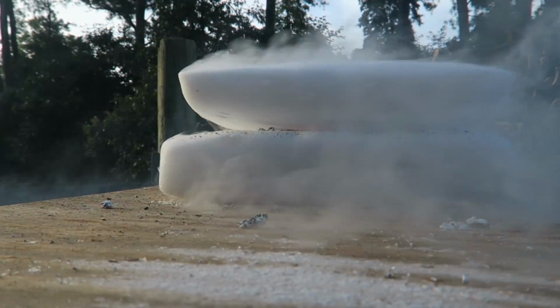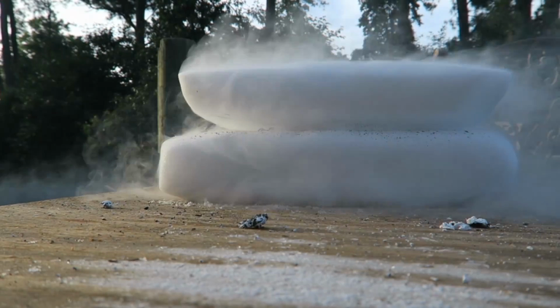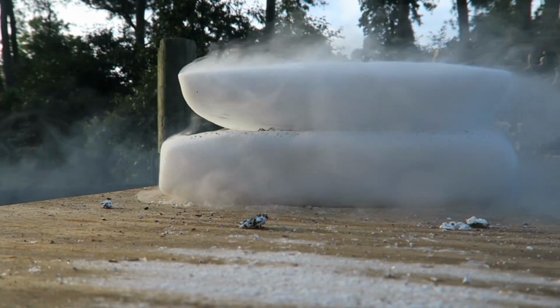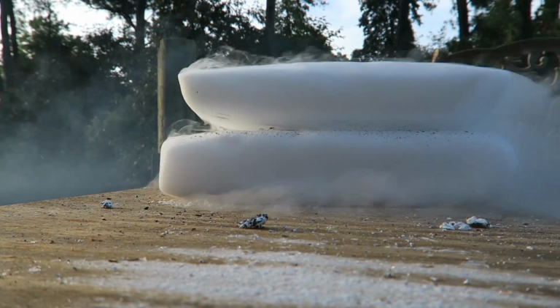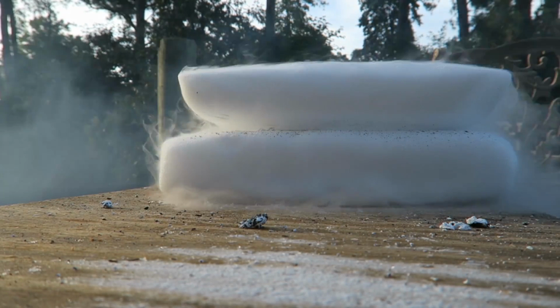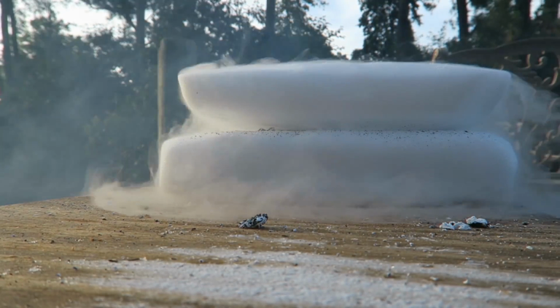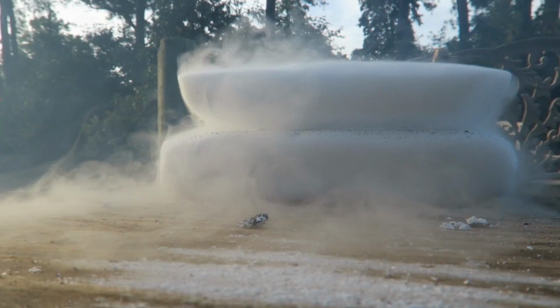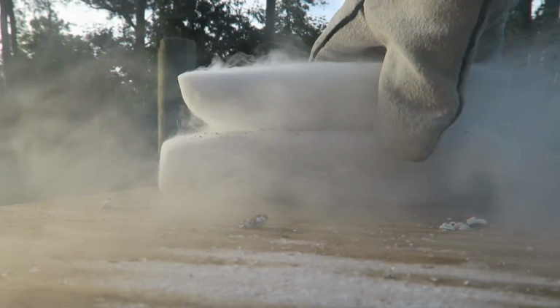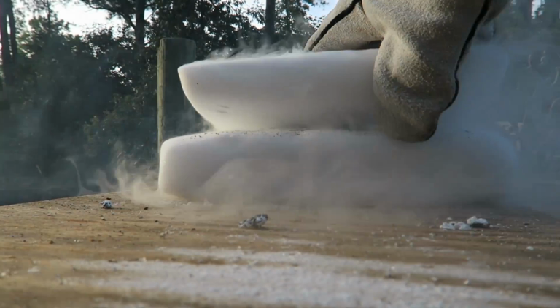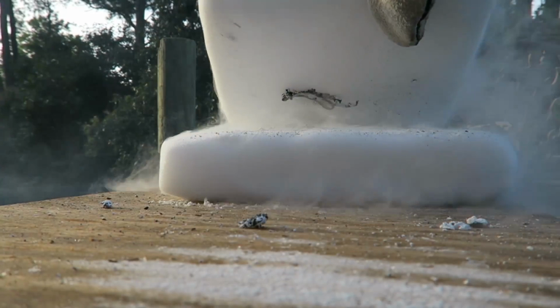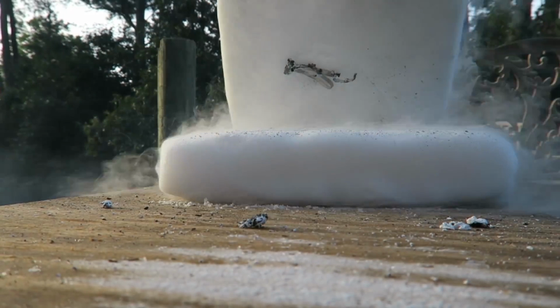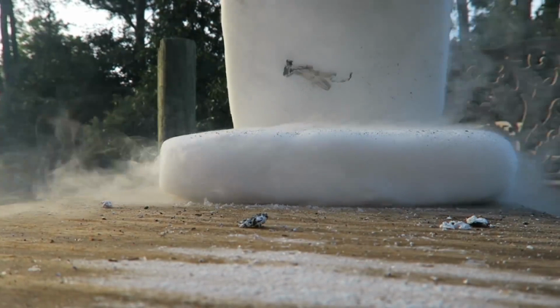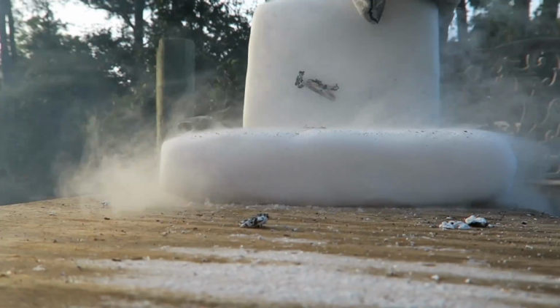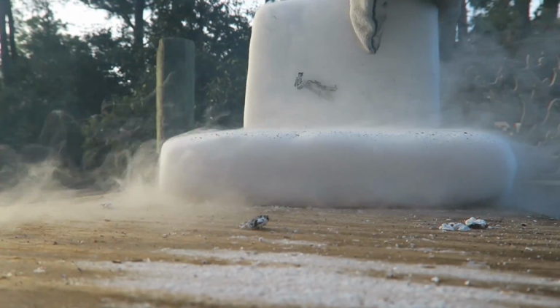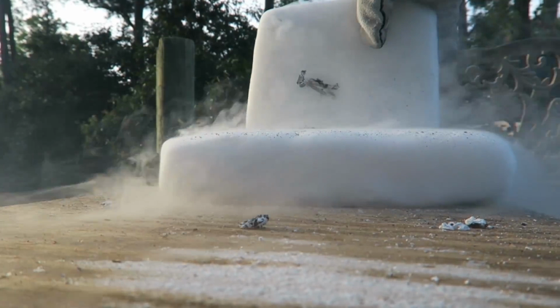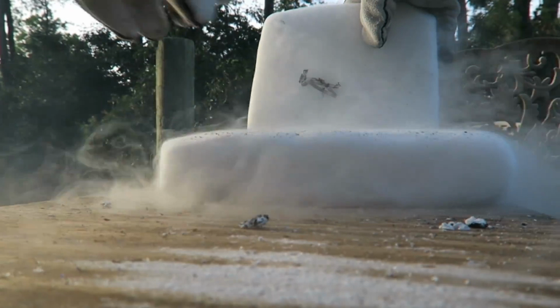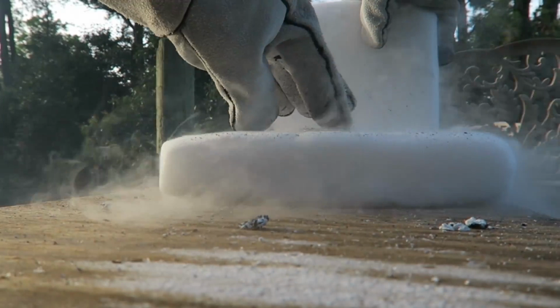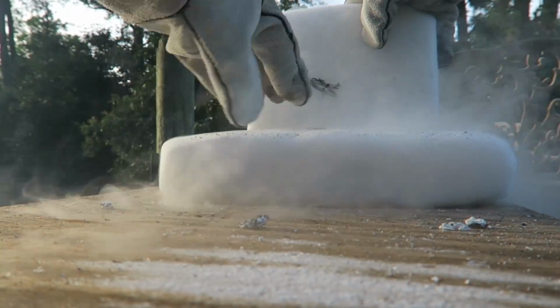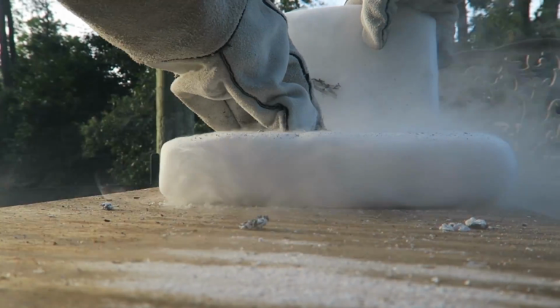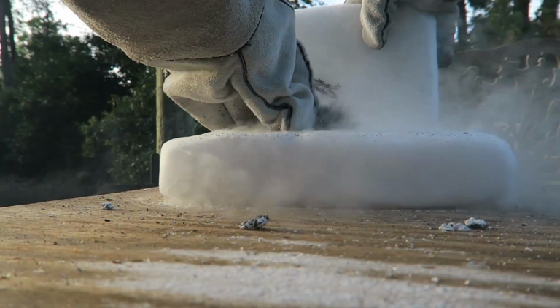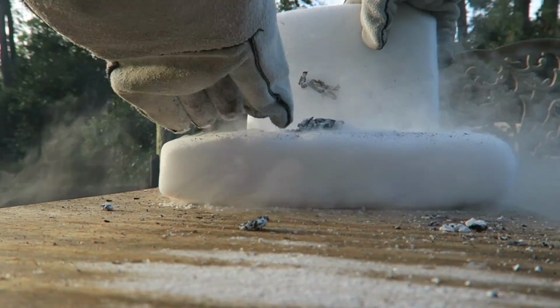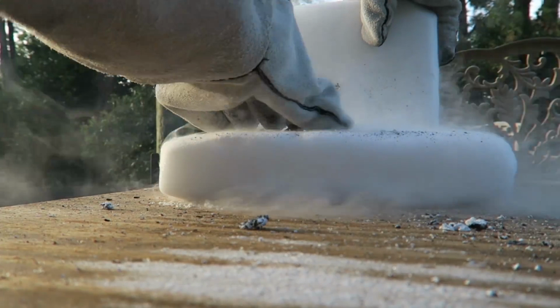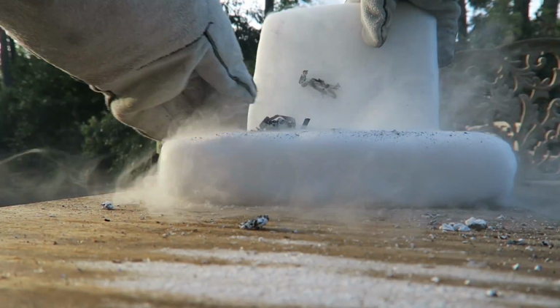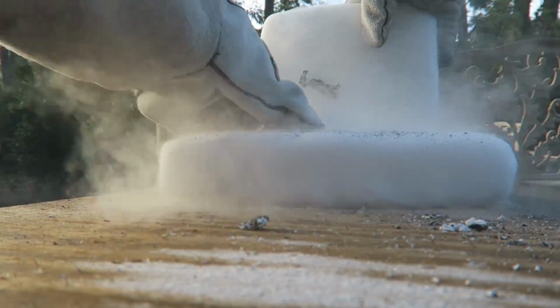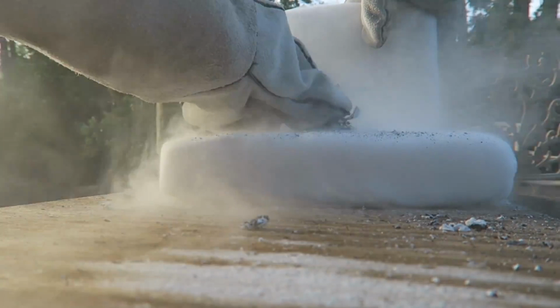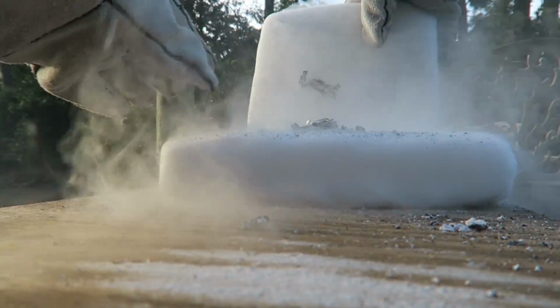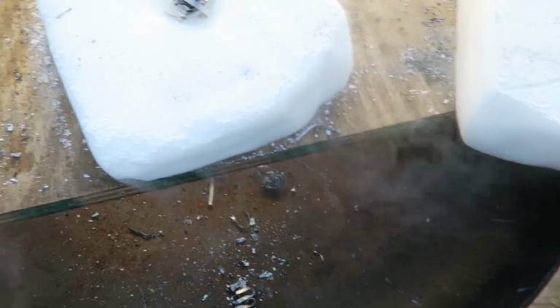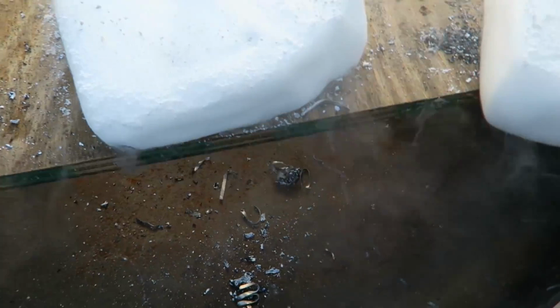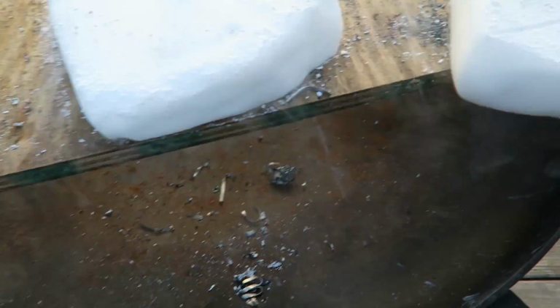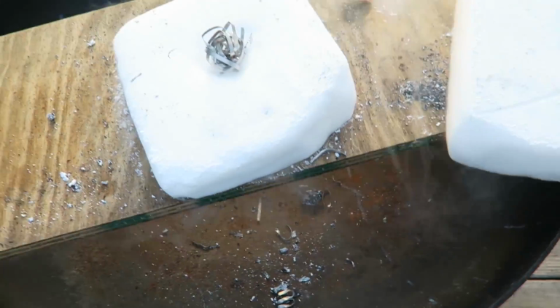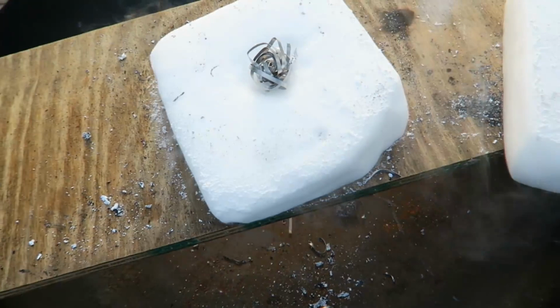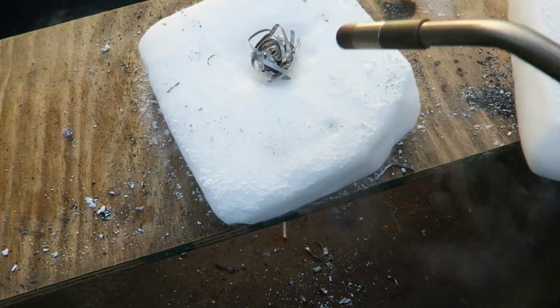Do you see that? It's burning so hard that the dry ice almost does not put it out — it takes a while. Pretty insane, huh? Alright guys, let's do it one more time.